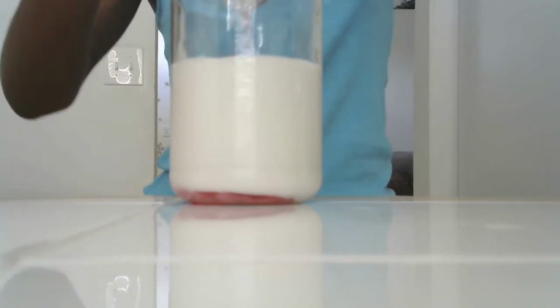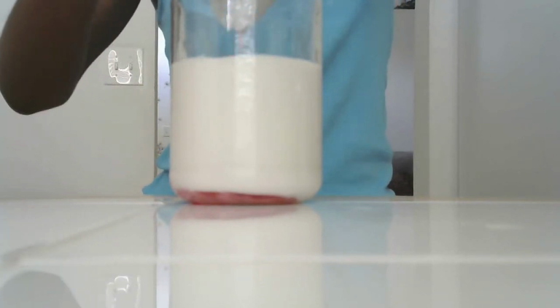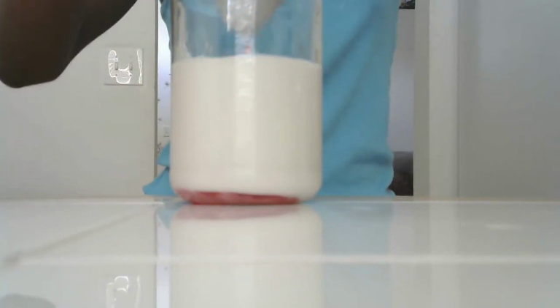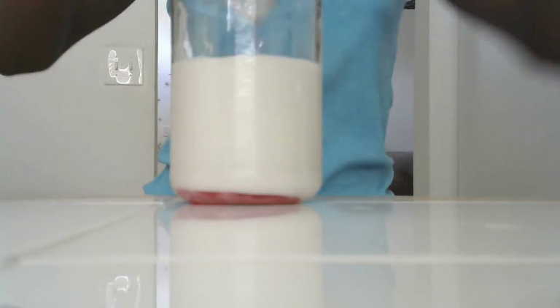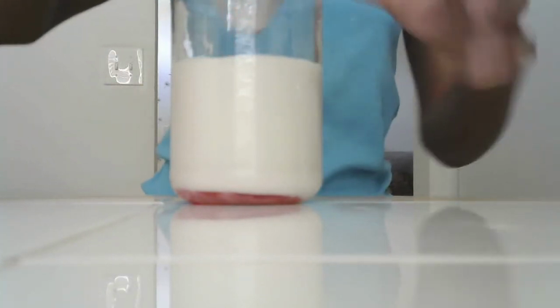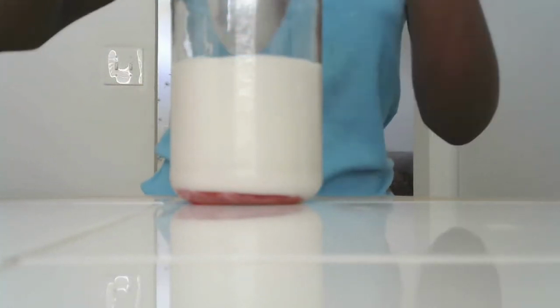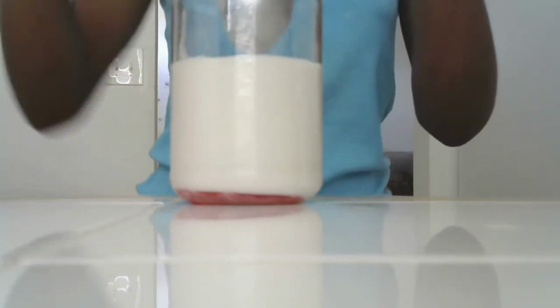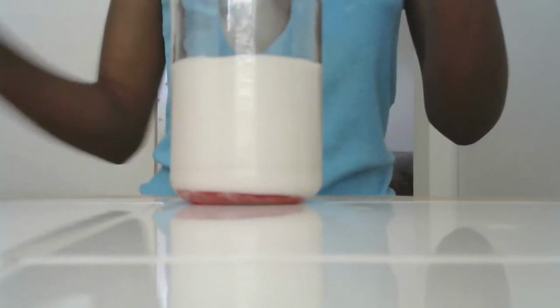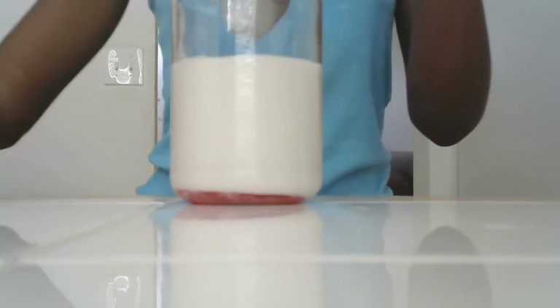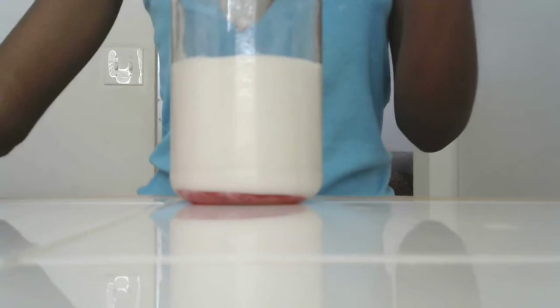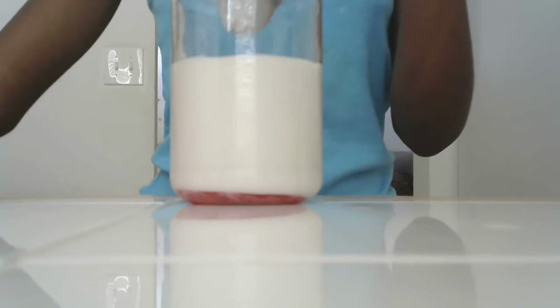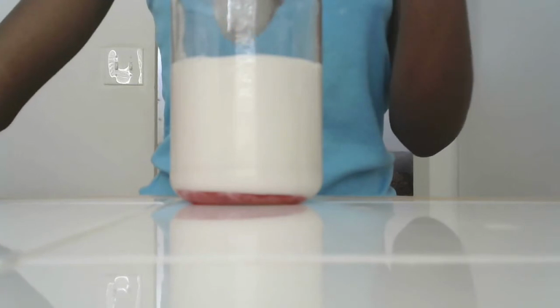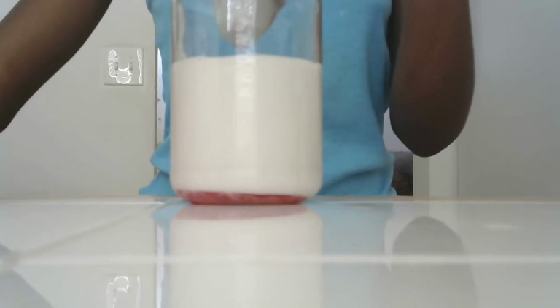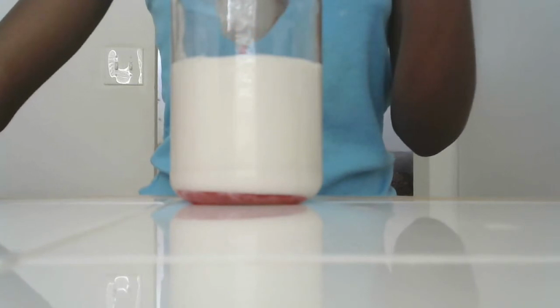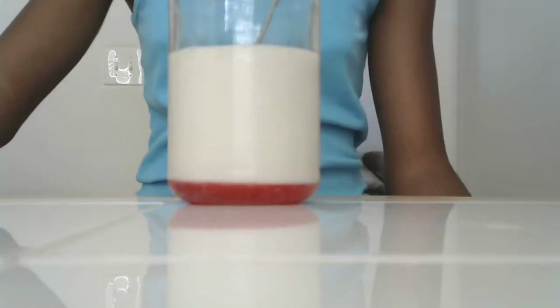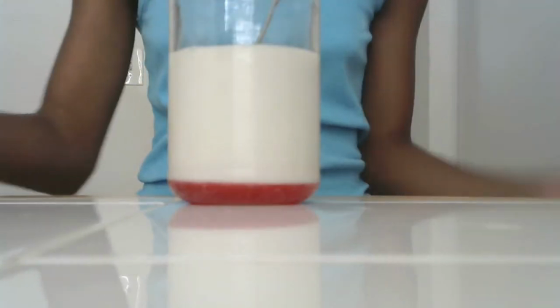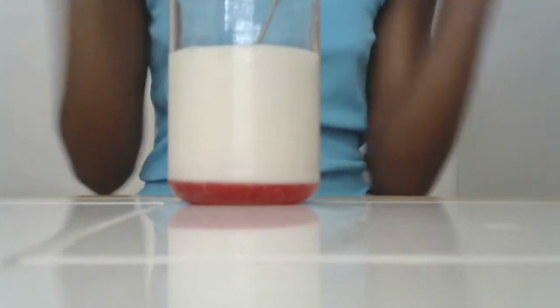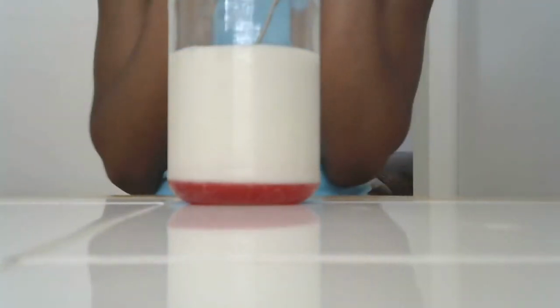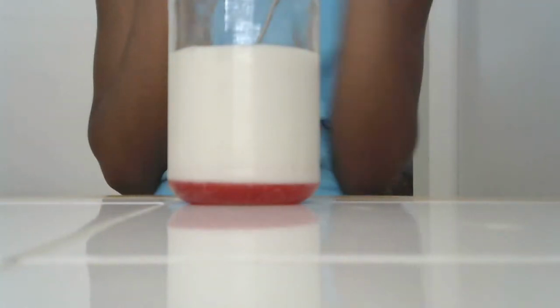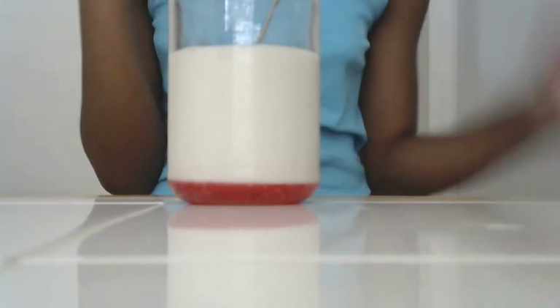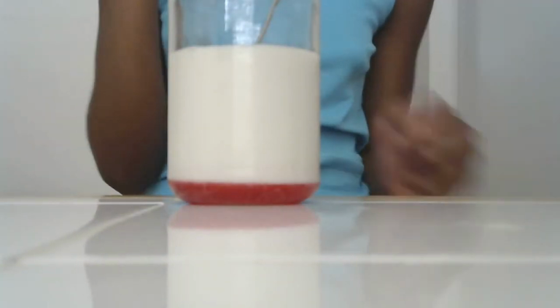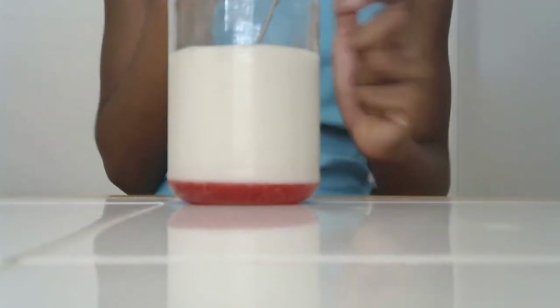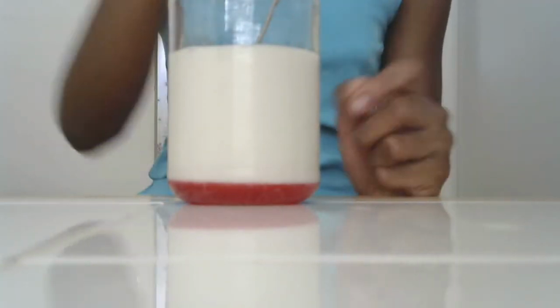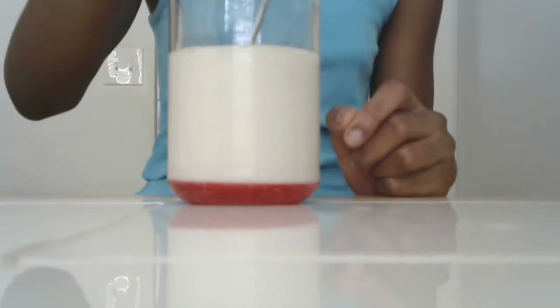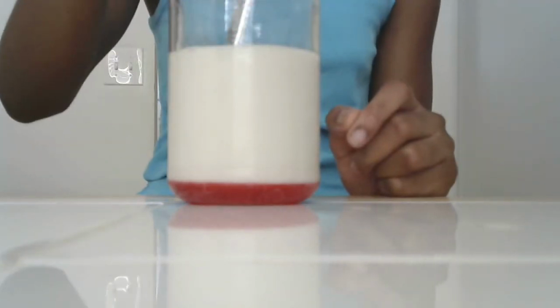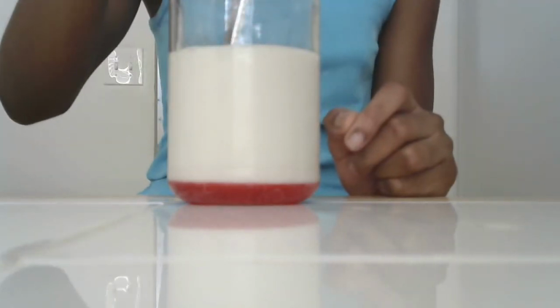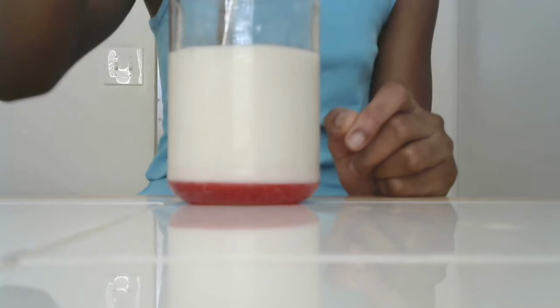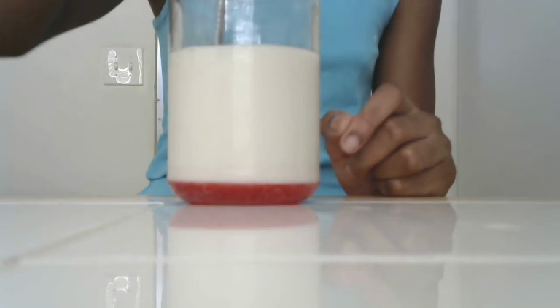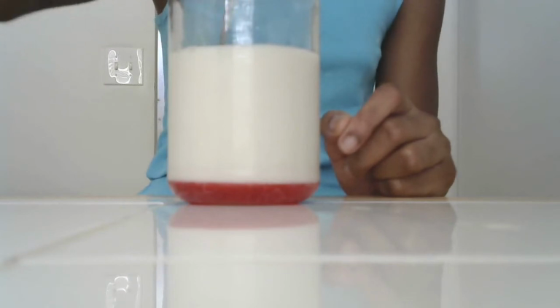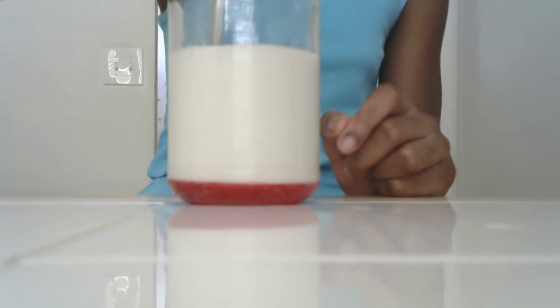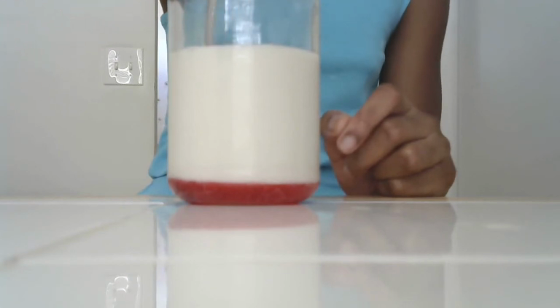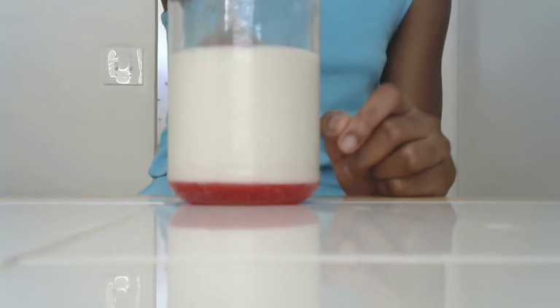Yeah, that looks good. Now, I'm going to pour one more tablespoon in. Now that I've poured about two tablespoons of my strawberry syrup, I'm now going to mix.